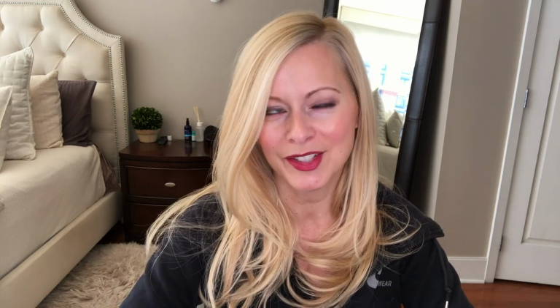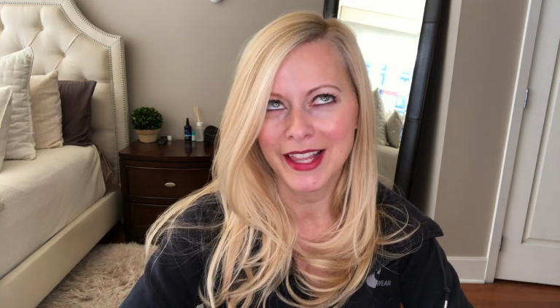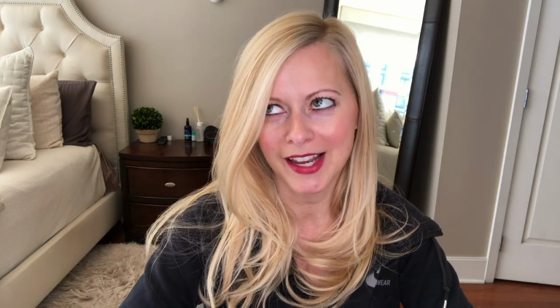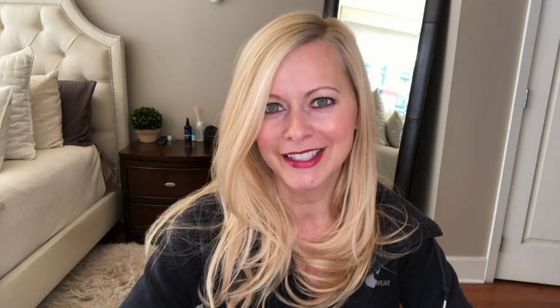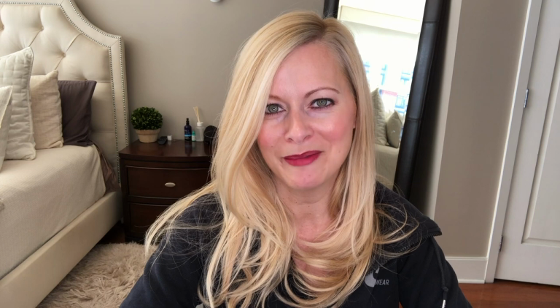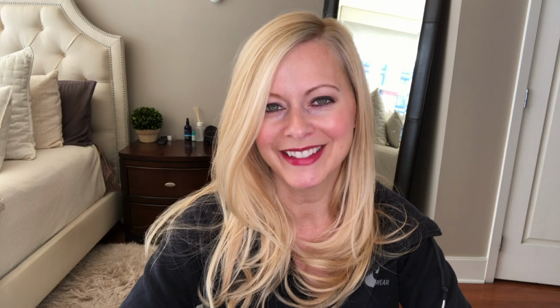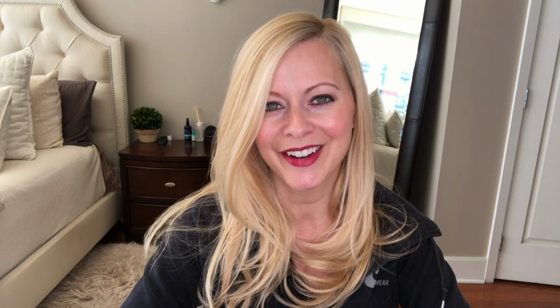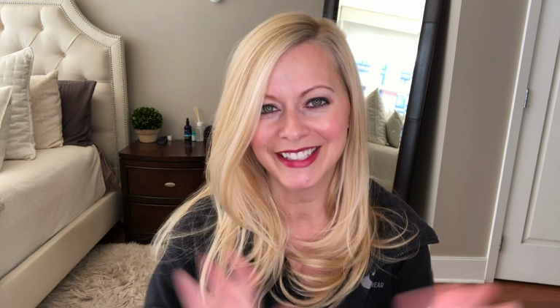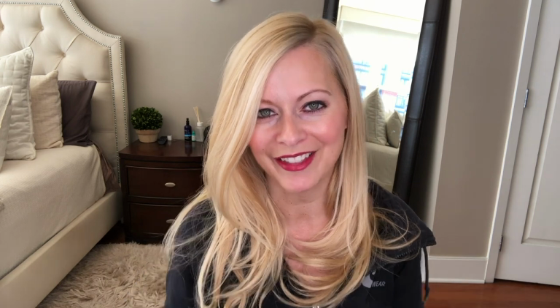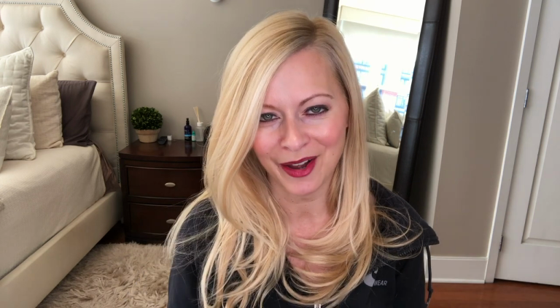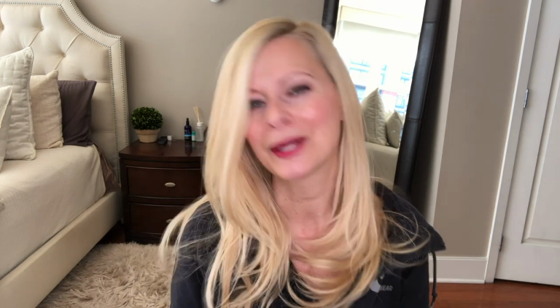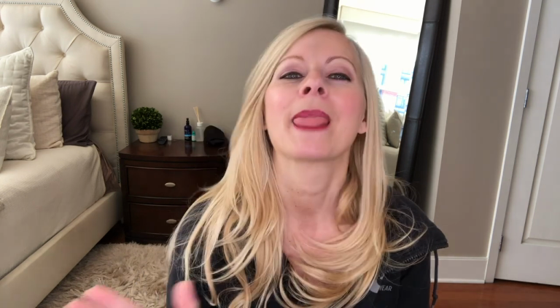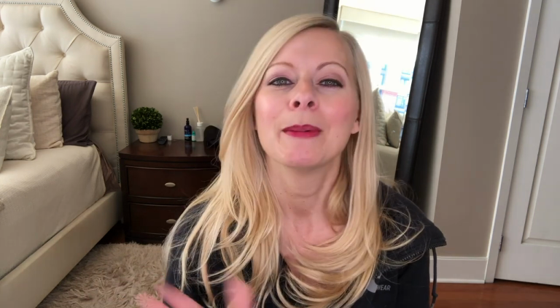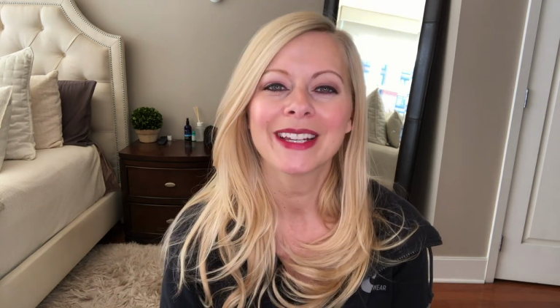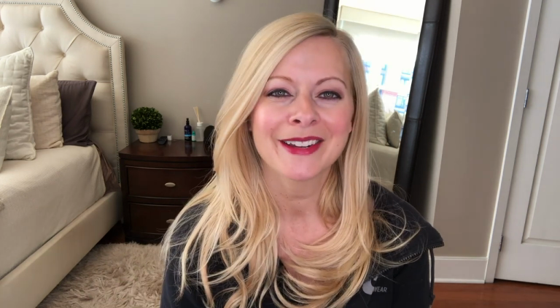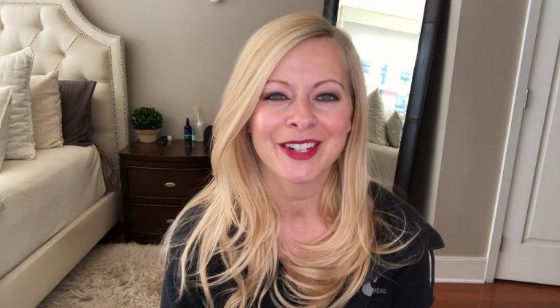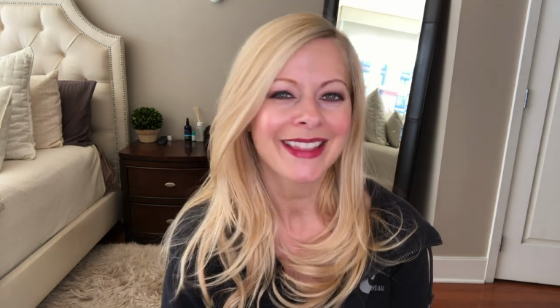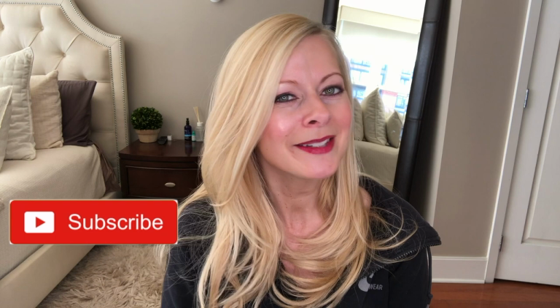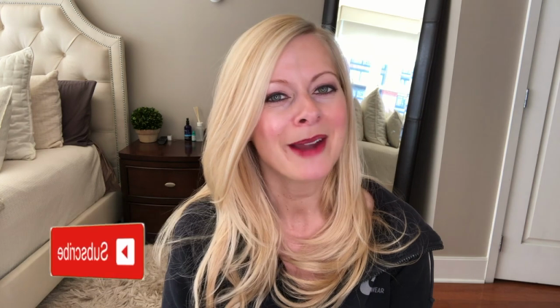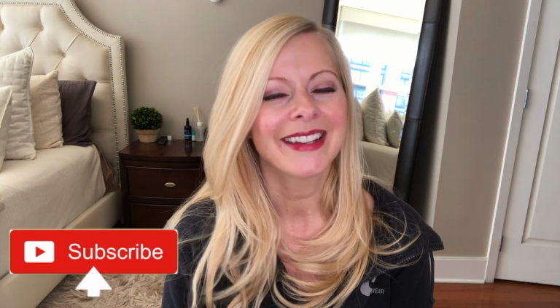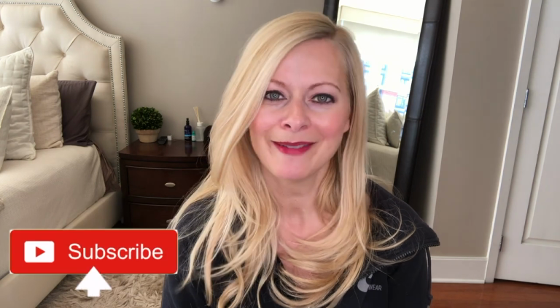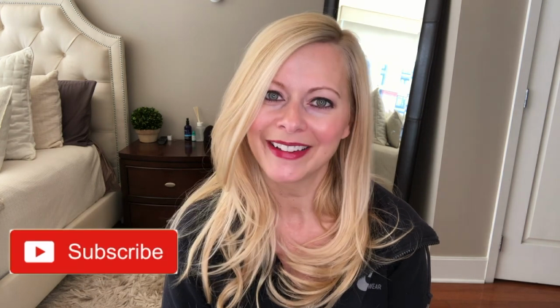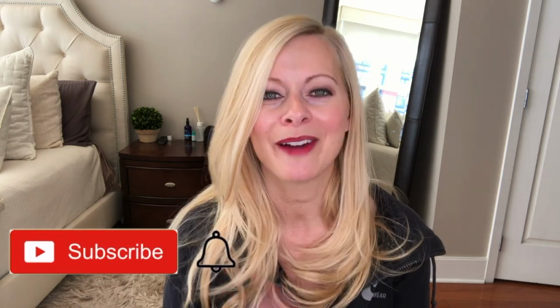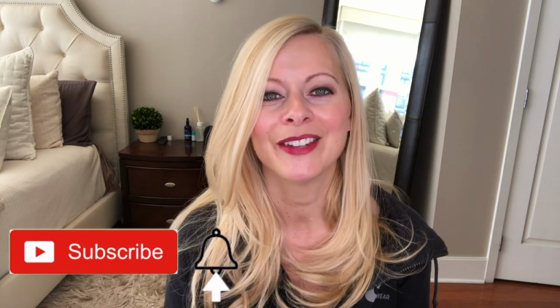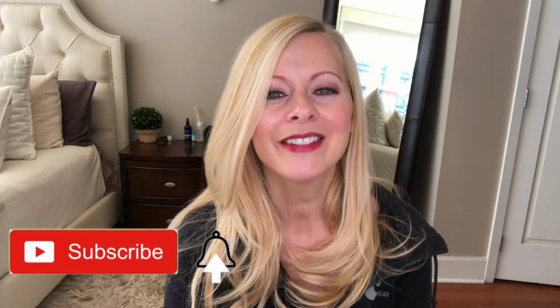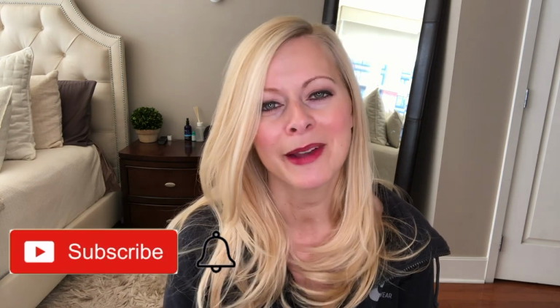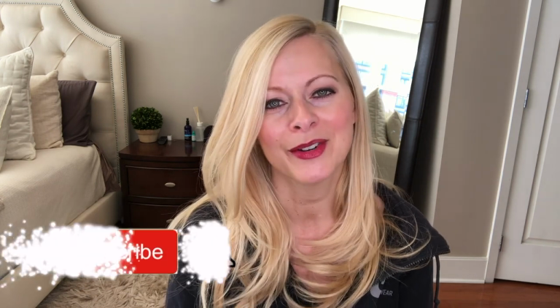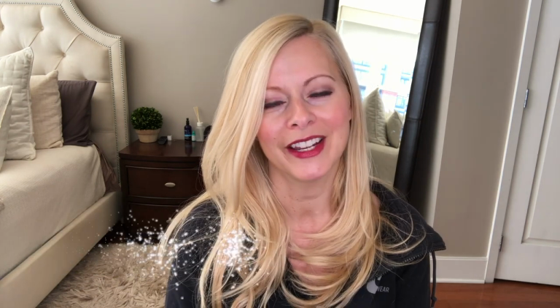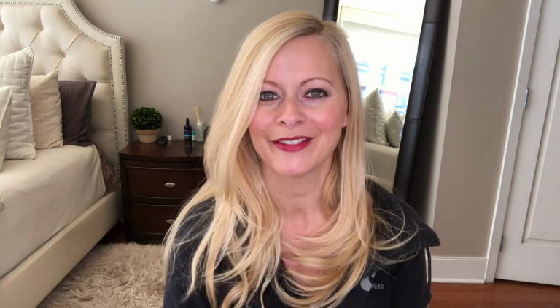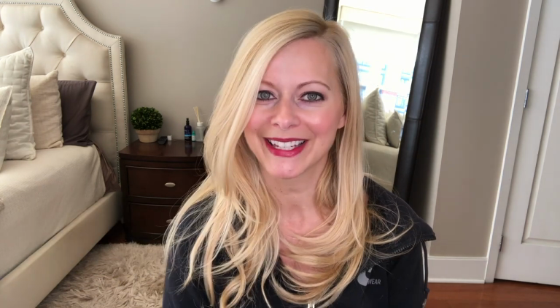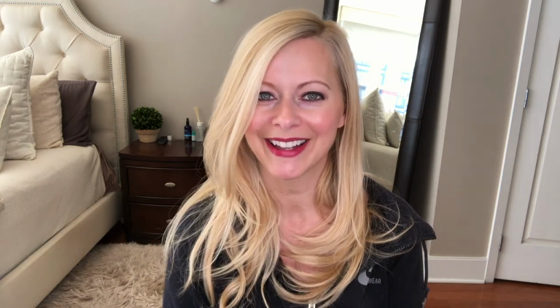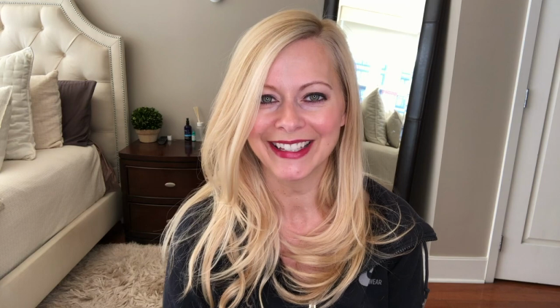This is new to me so let's see how this goes, but before we get started make sure you hit that subscribe button and the bell every time I upload a new video every week.